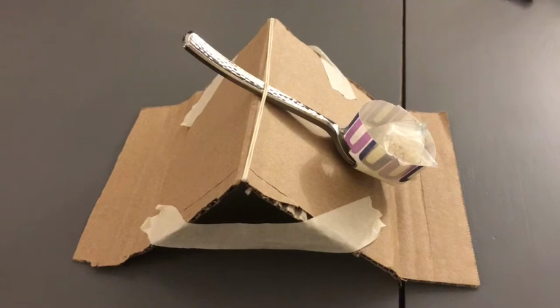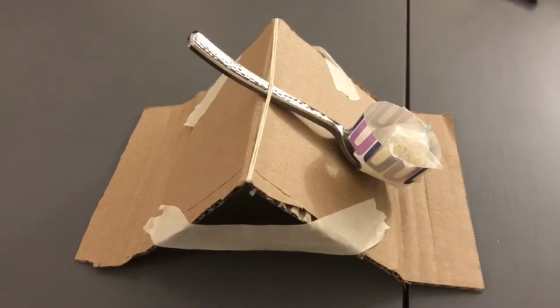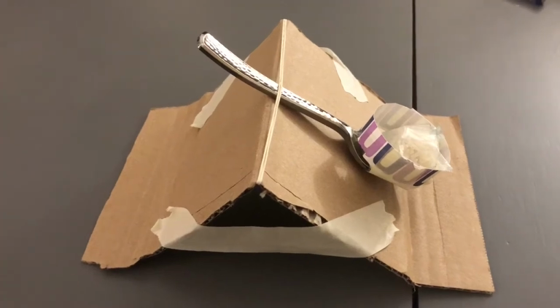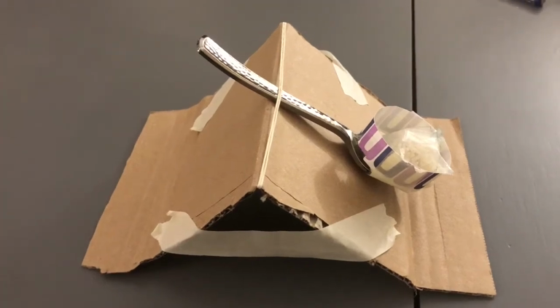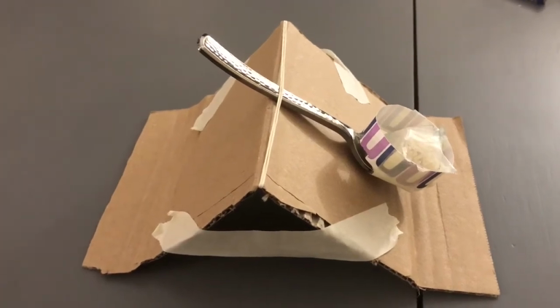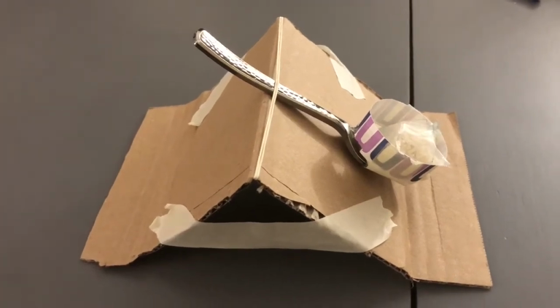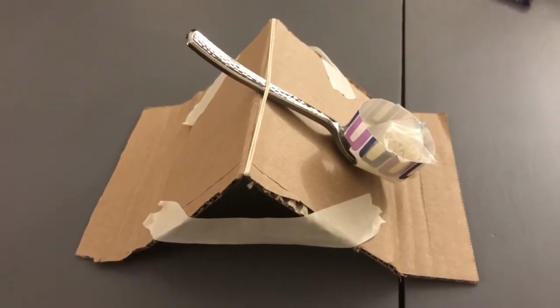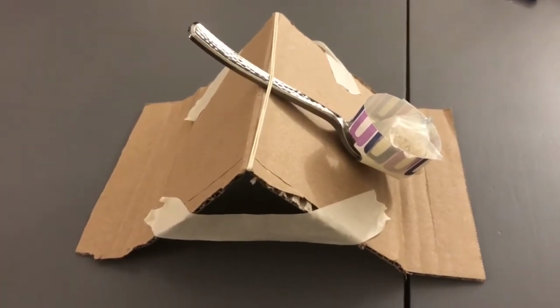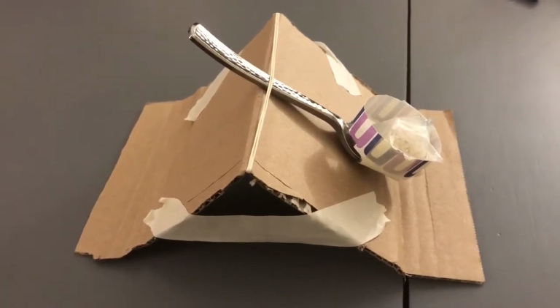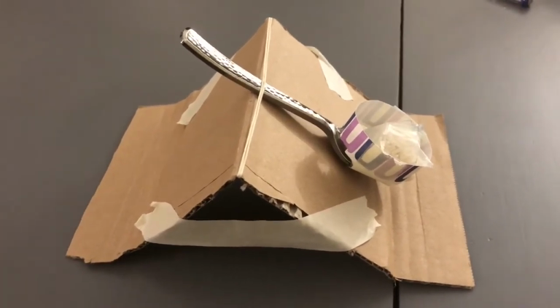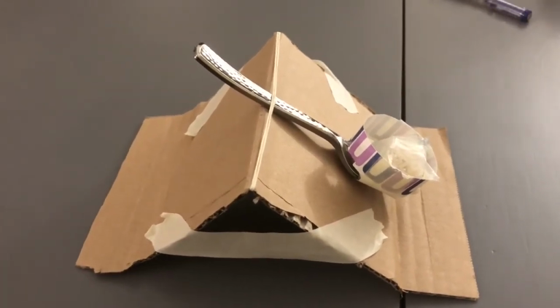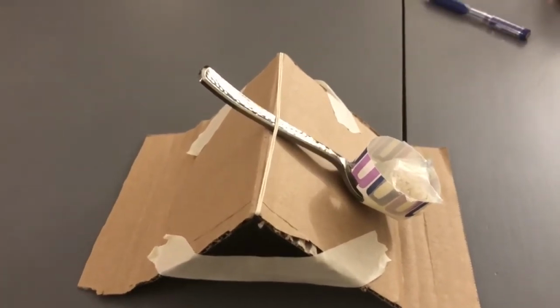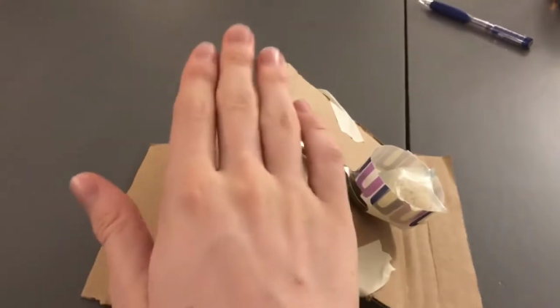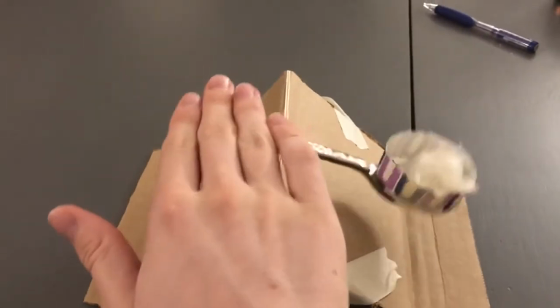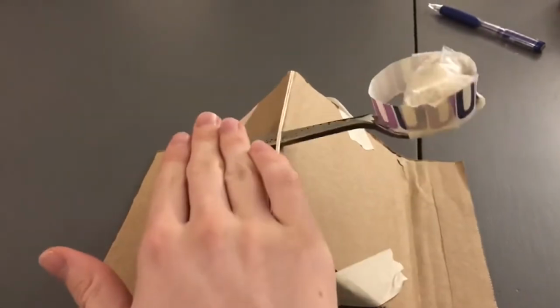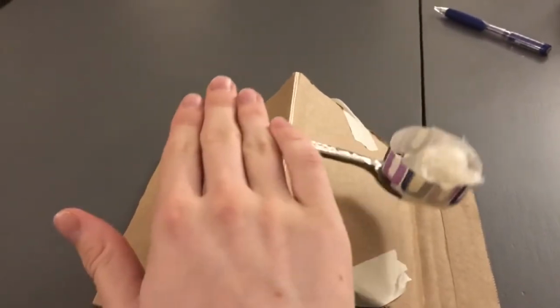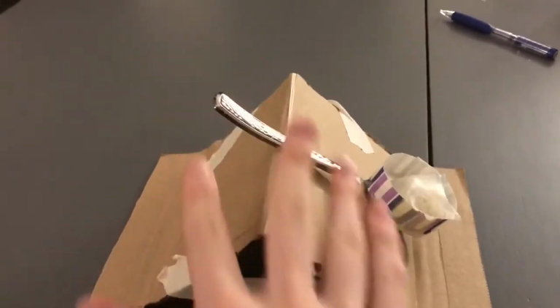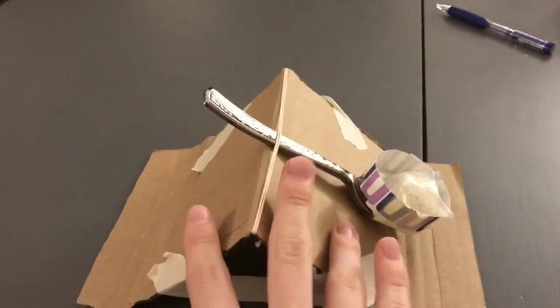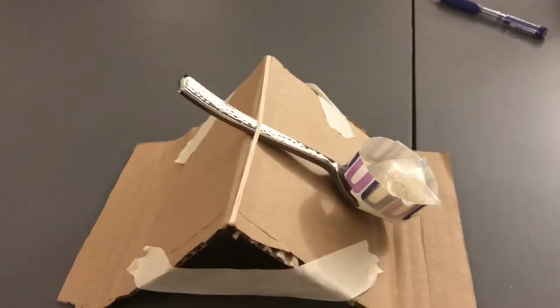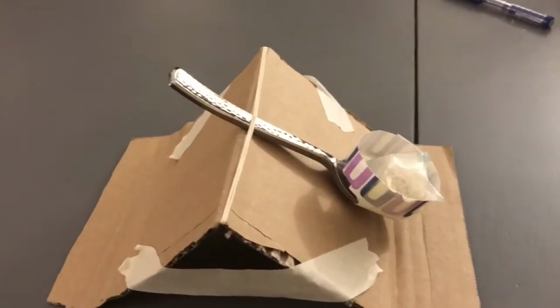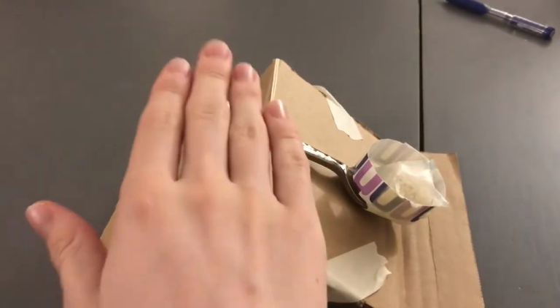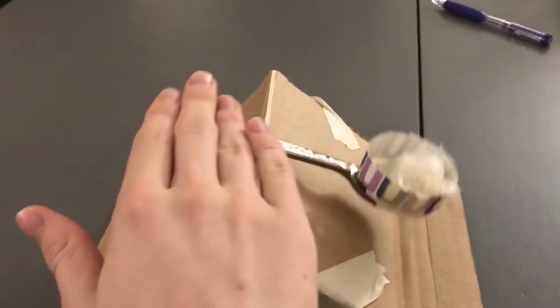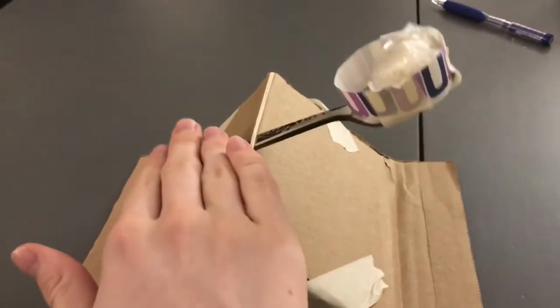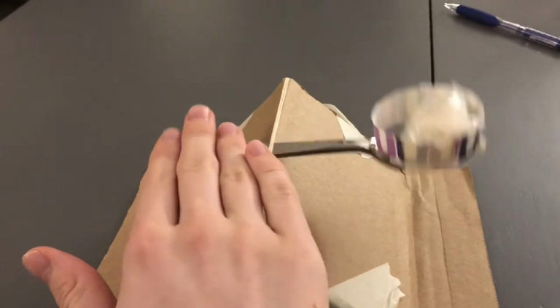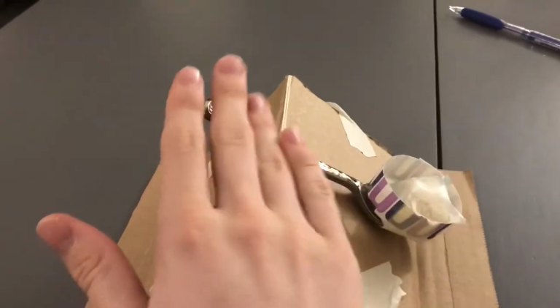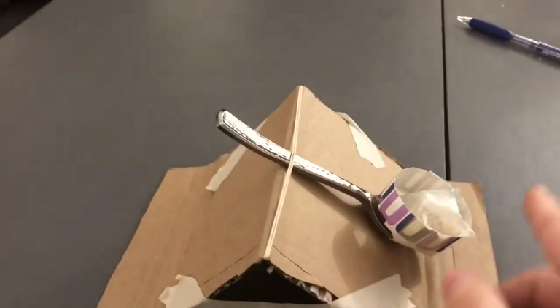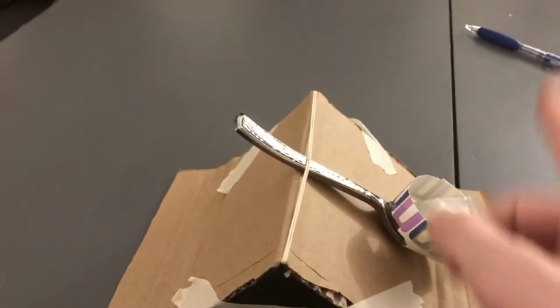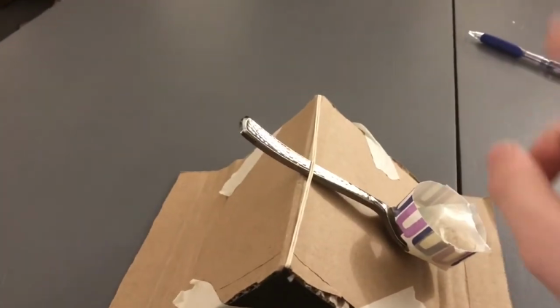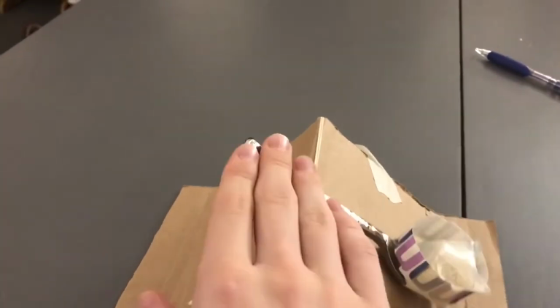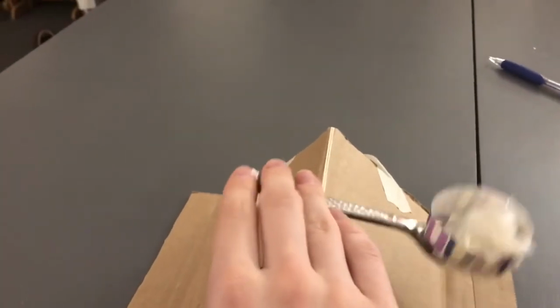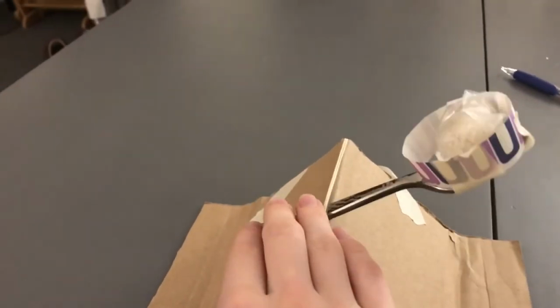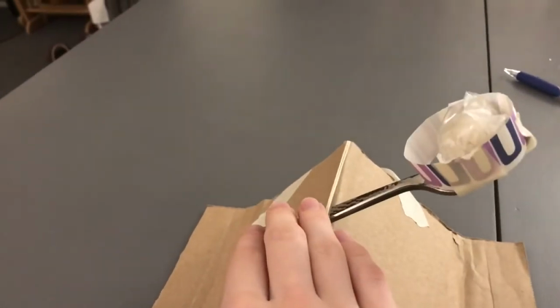Here is my bean bag launcher for intro to engineering design. I made a lever with this spoon and this cardboard base. When you press down on this side, it exerts force on the bean bag and shoots it out.